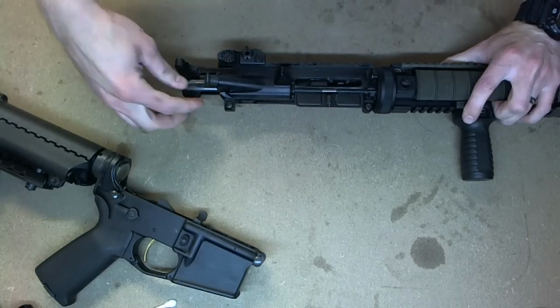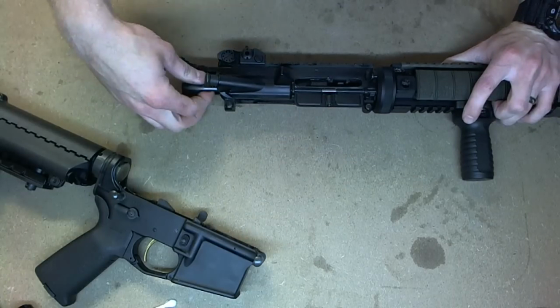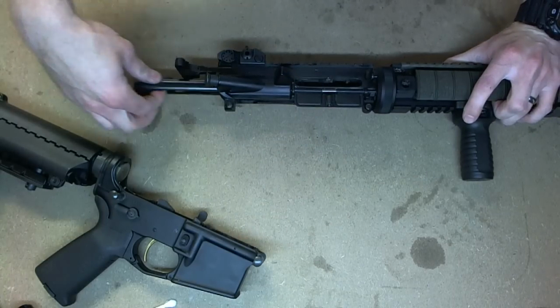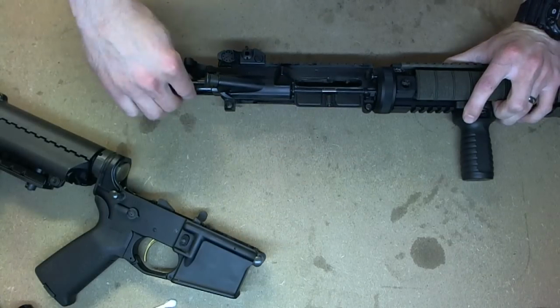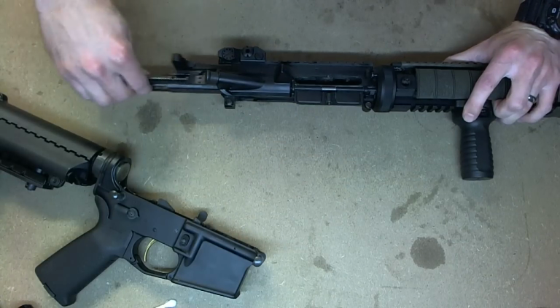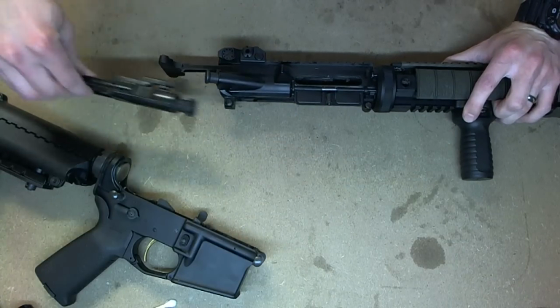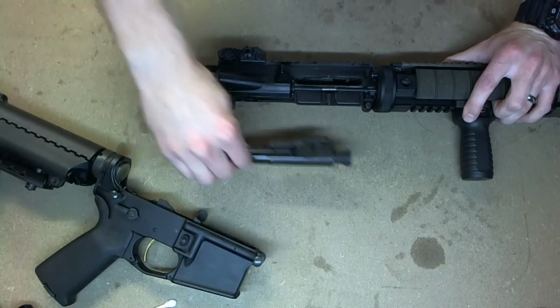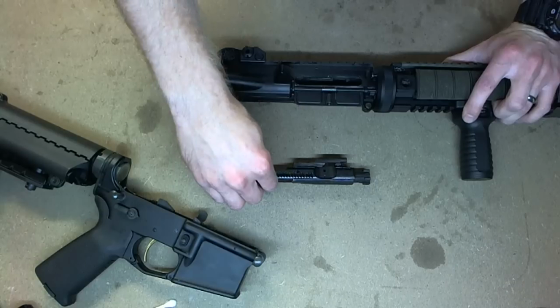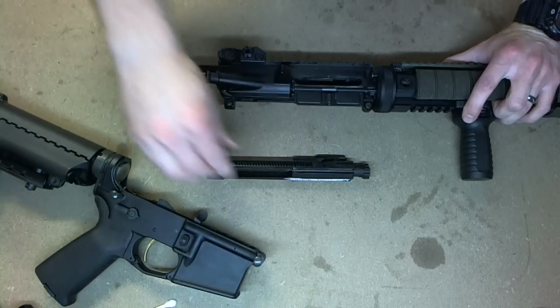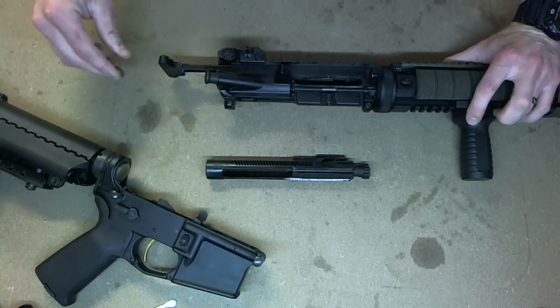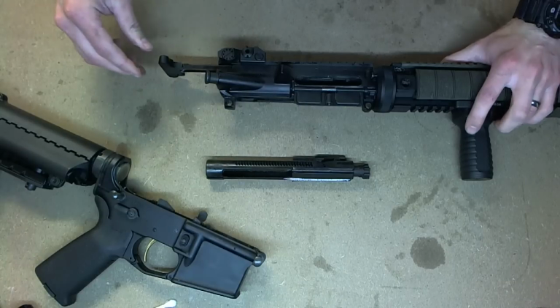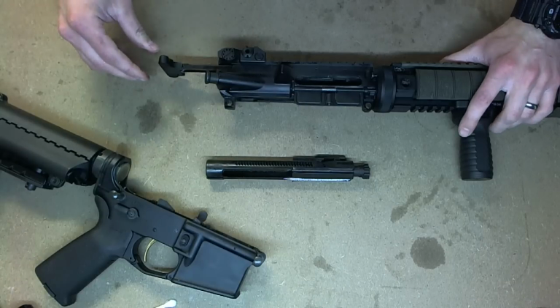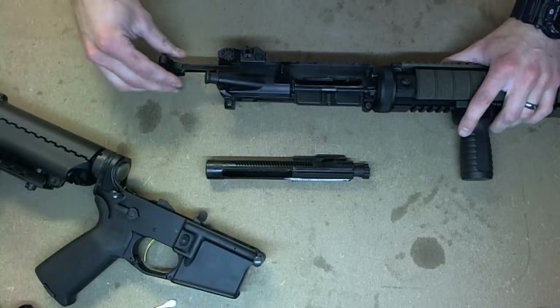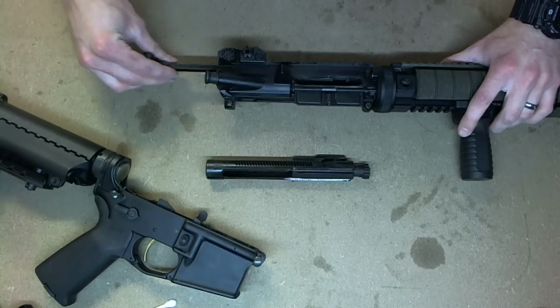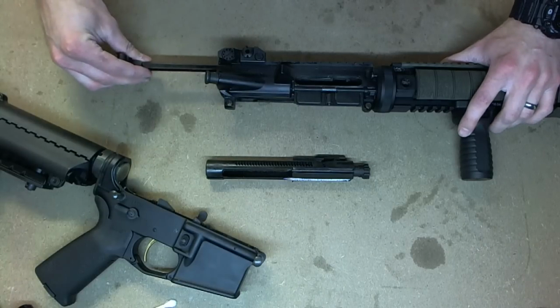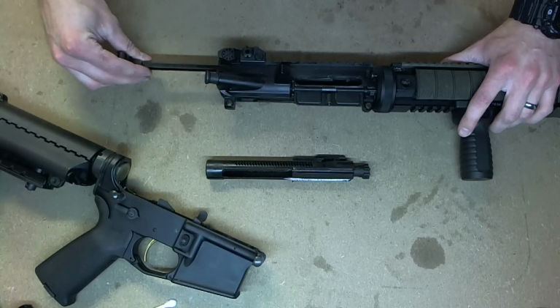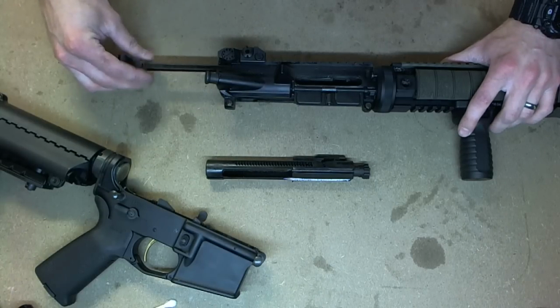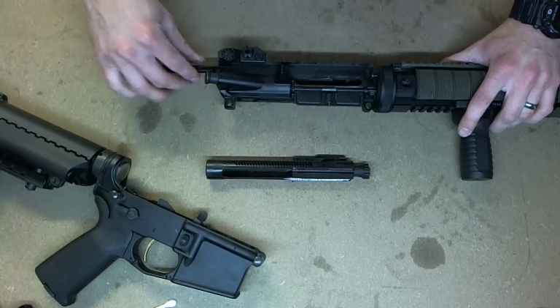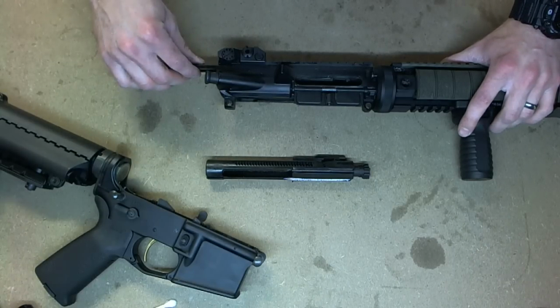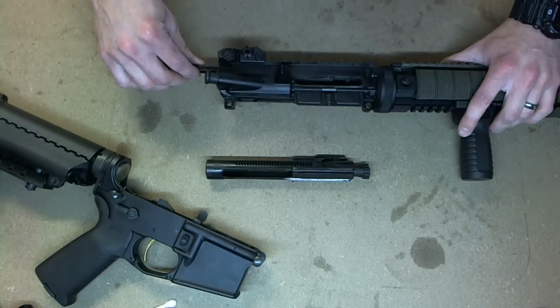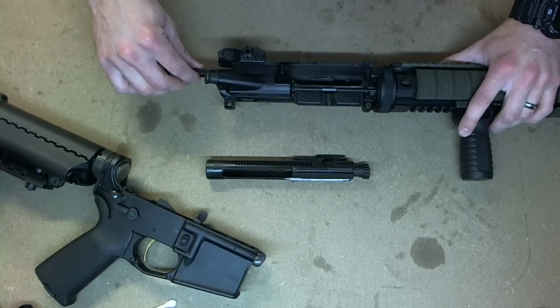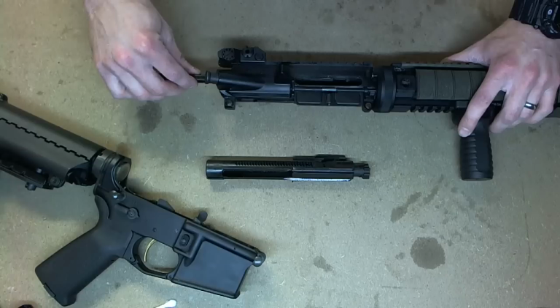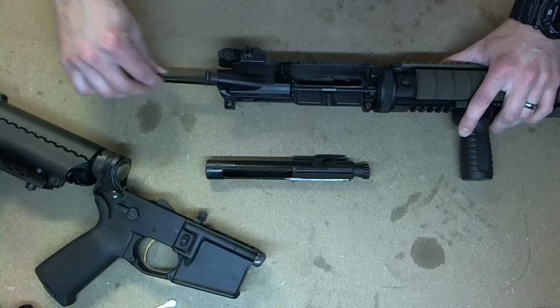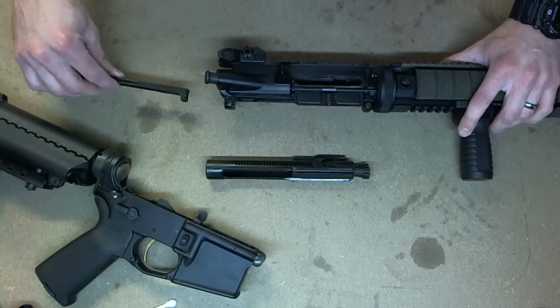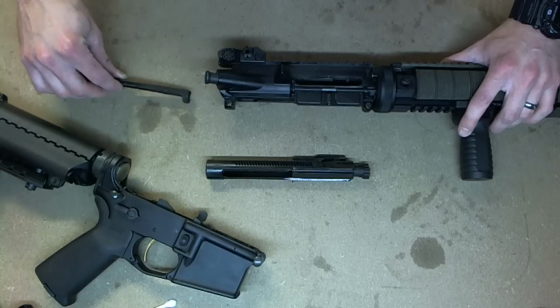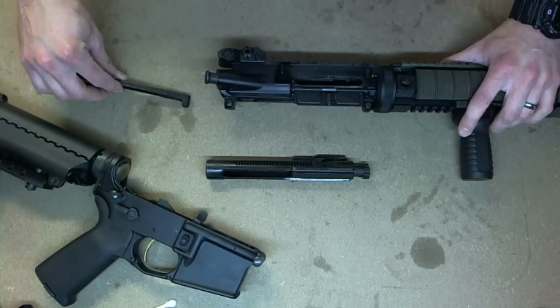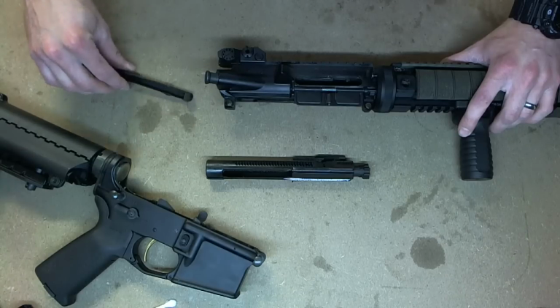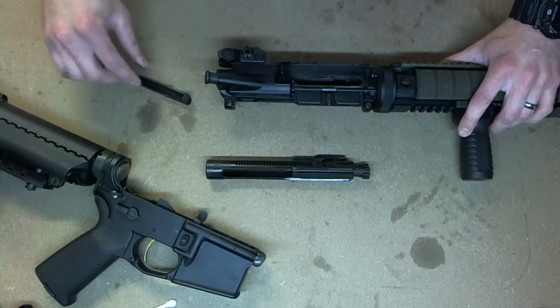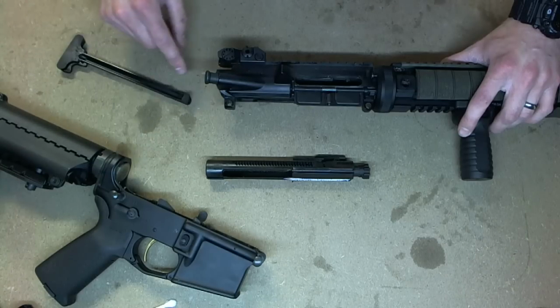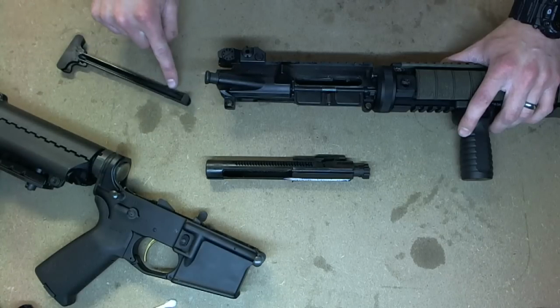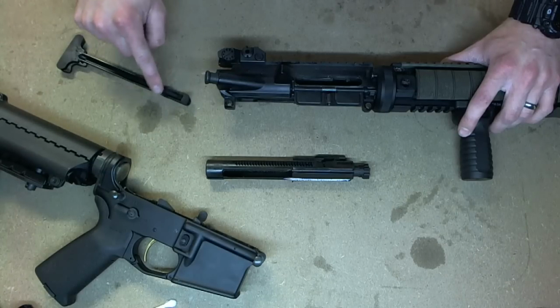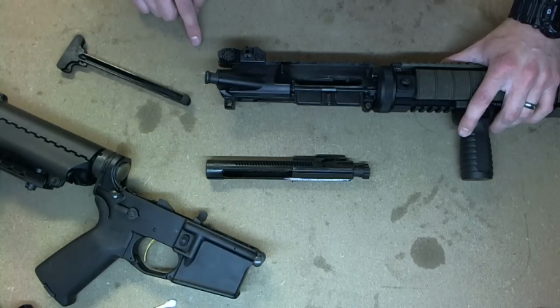Now the bolt carrier assembly can be removed. To remove the charging handle, pull out until it stops, then pull down a little bit and it will come out. There's a groove that these two notches fit into.